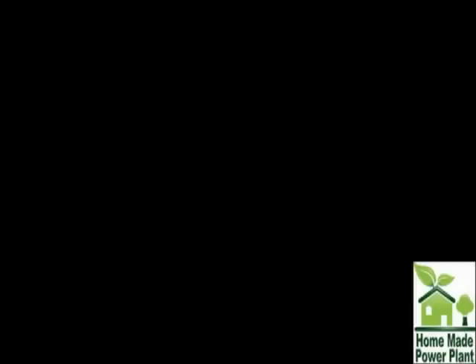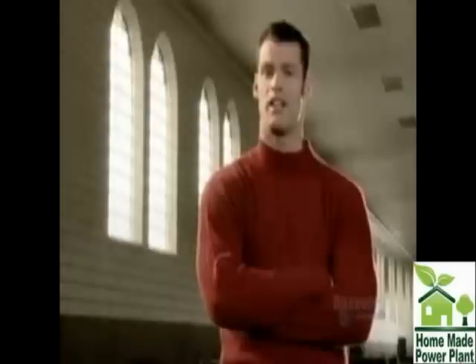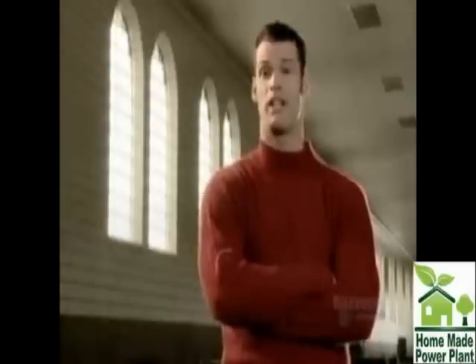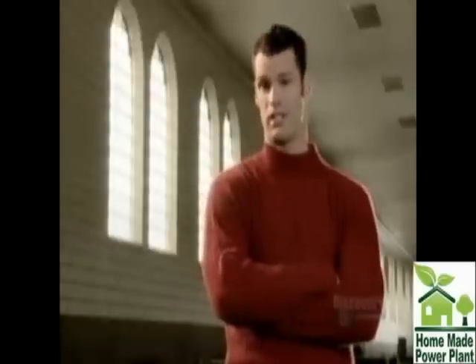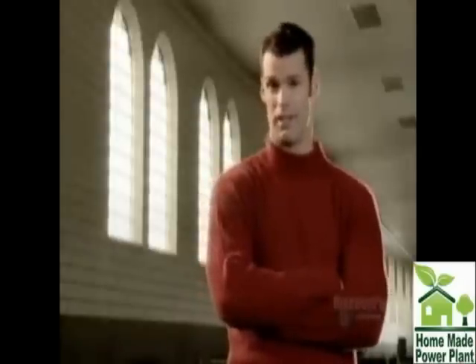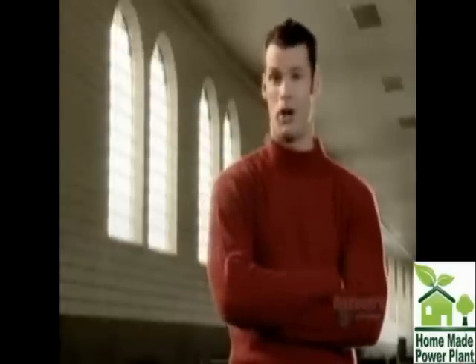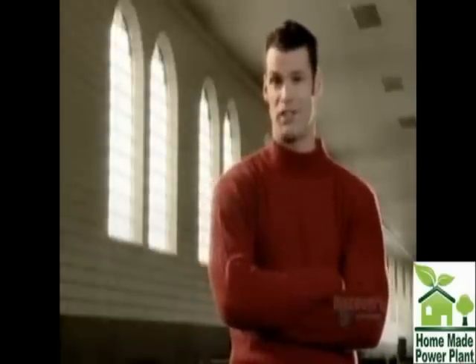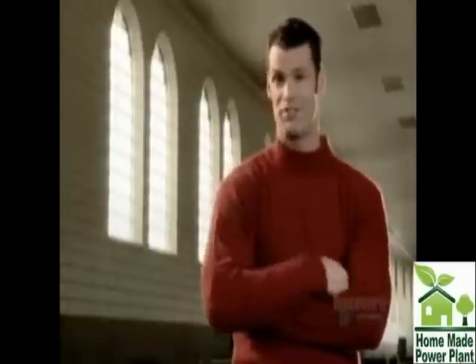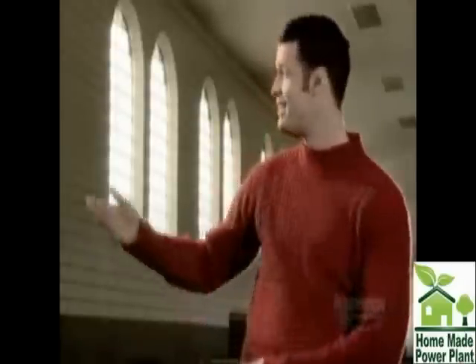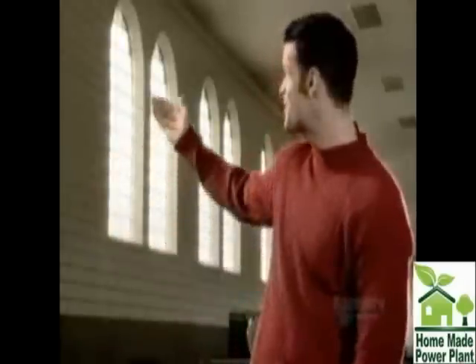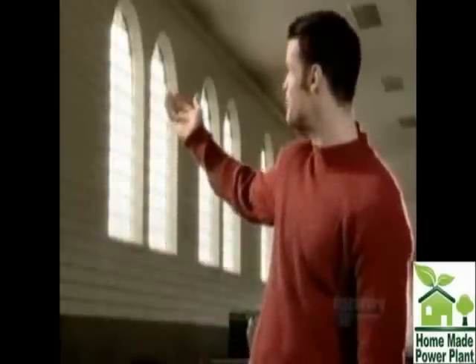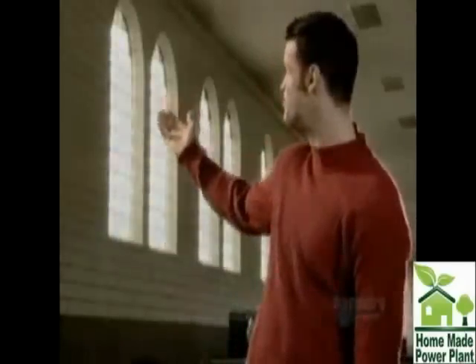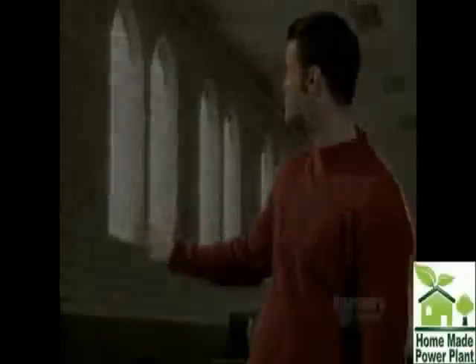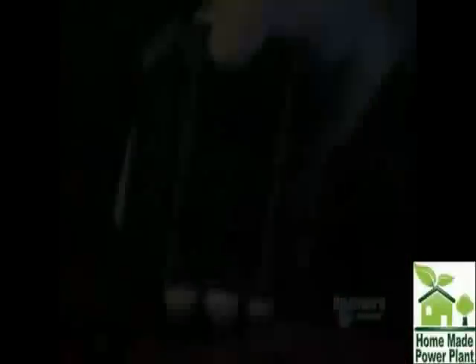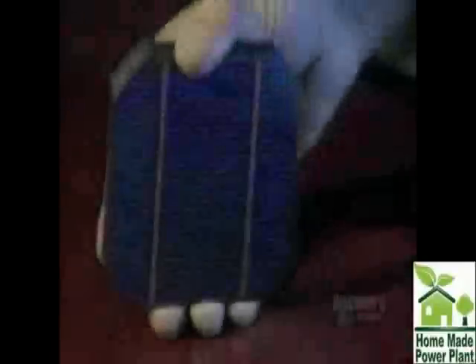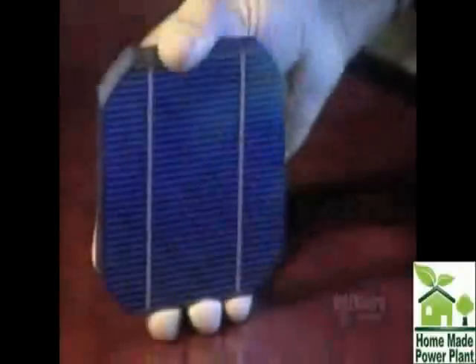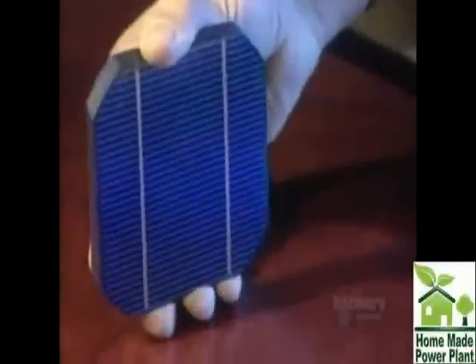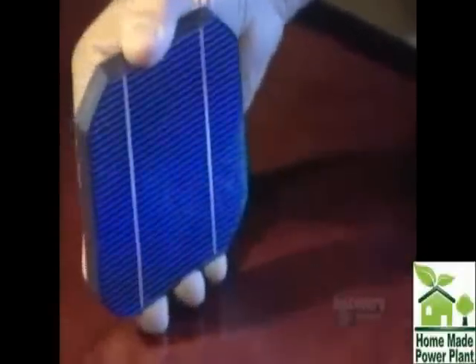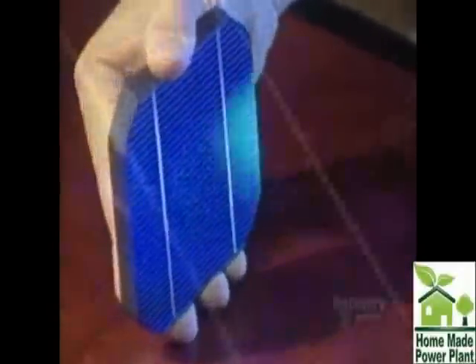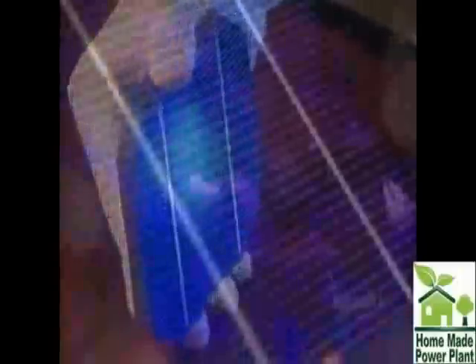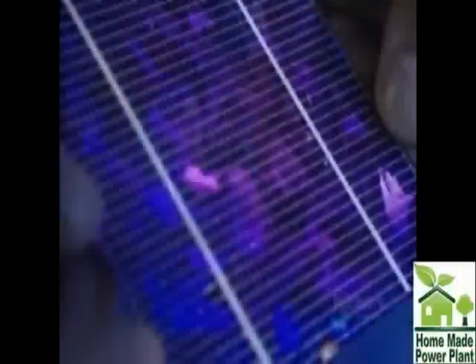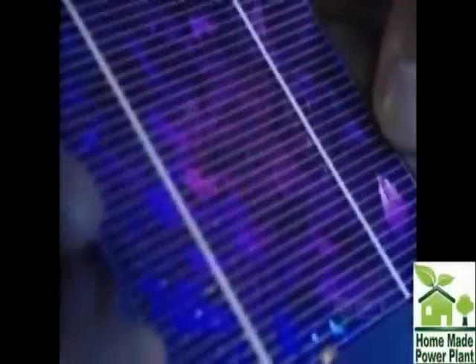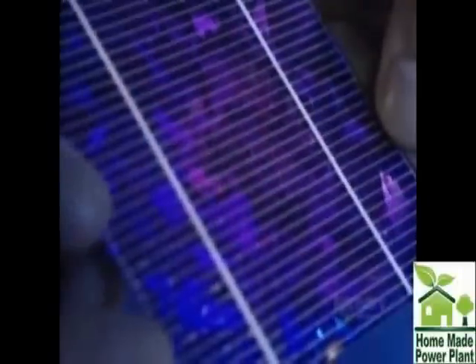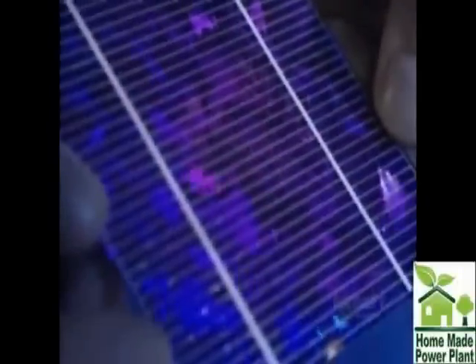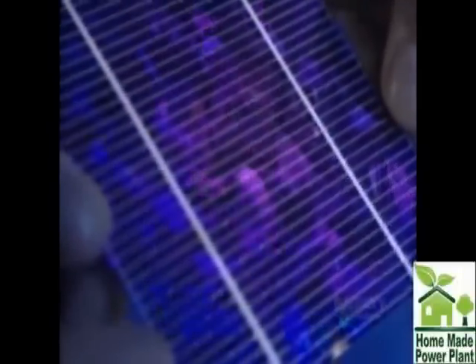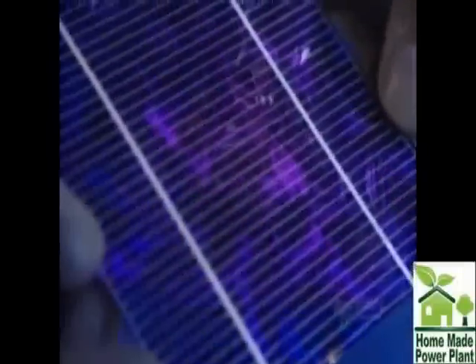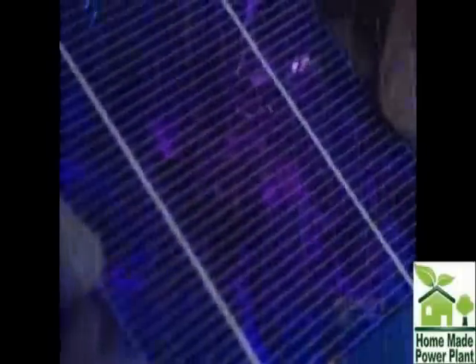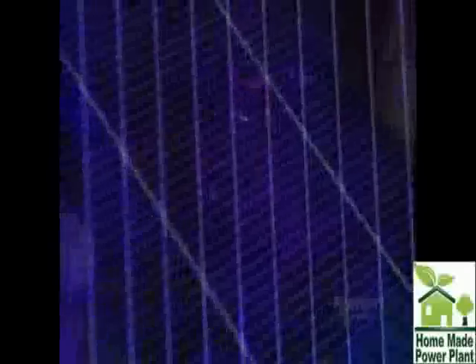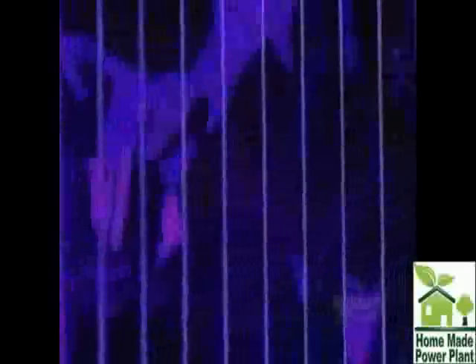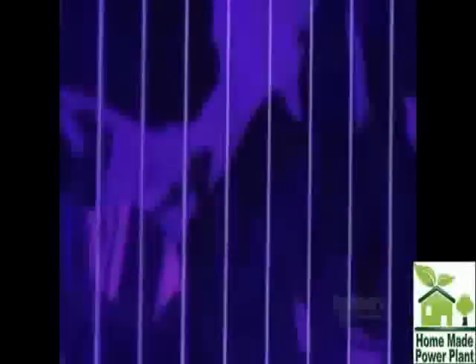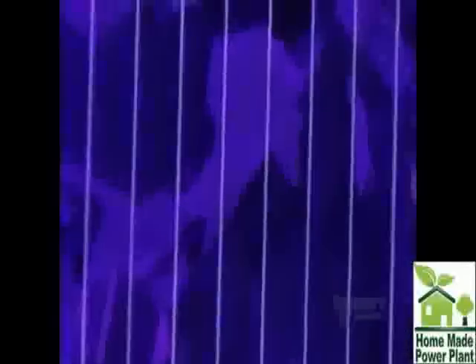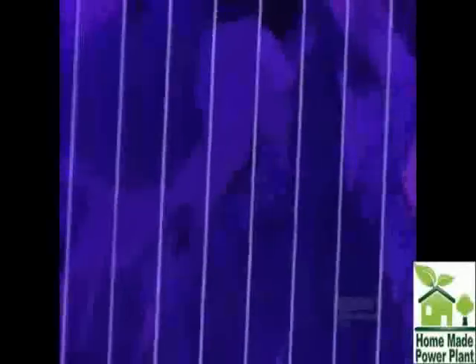Buildings can generate electricity. Welcome to the future under the sun. The sun is able to produce electricity, and panels covered with photovoltaic cells convert sunlight into electricity.